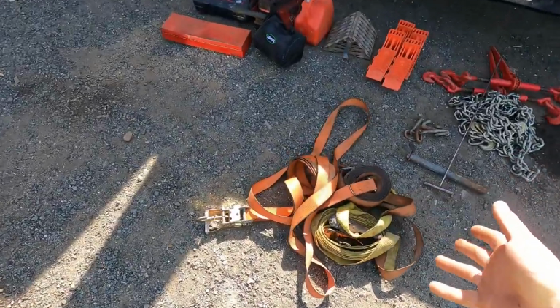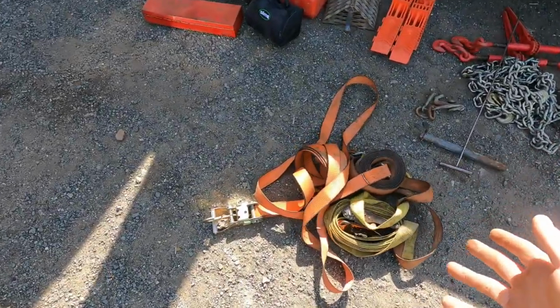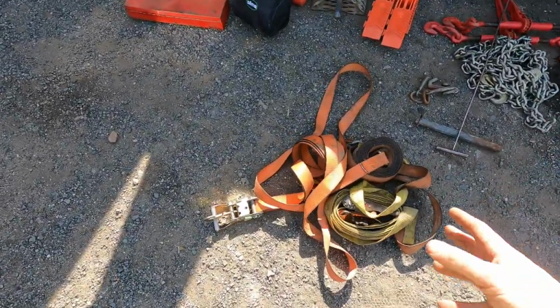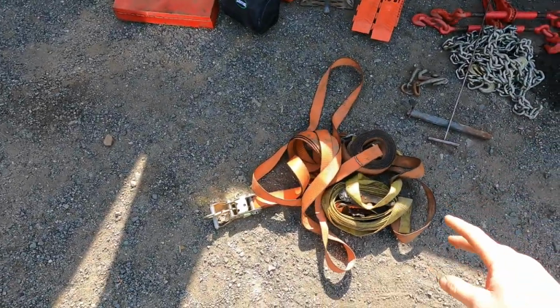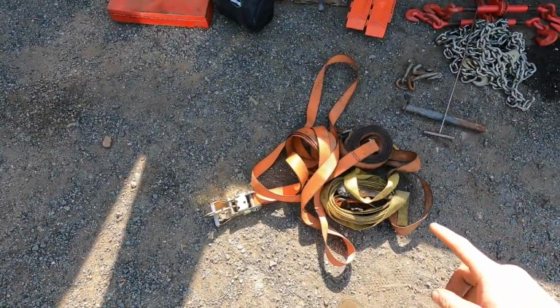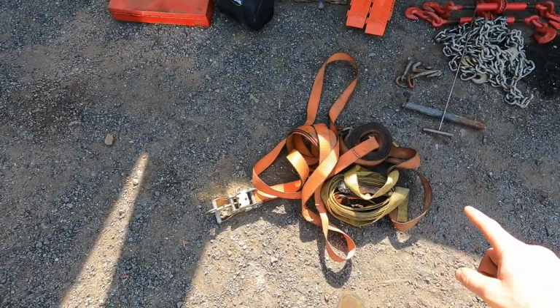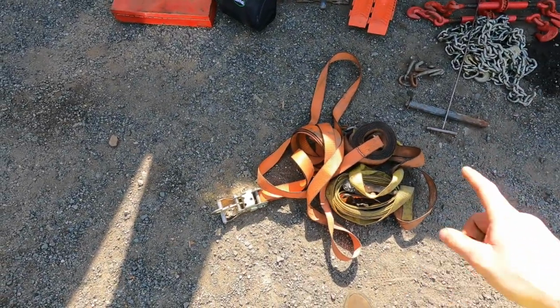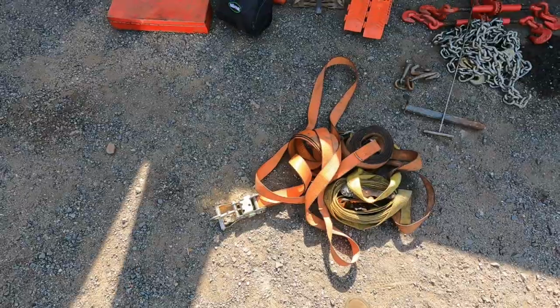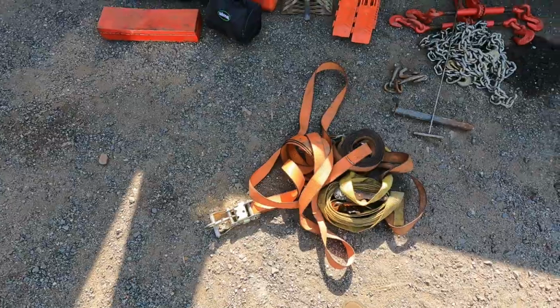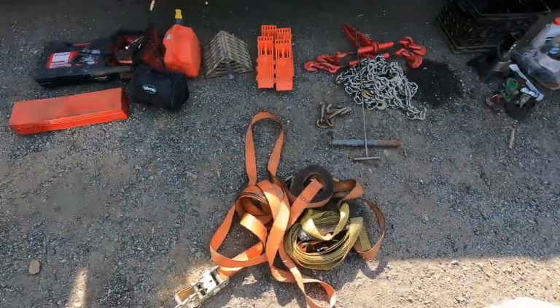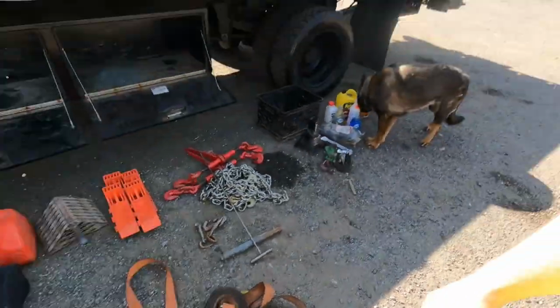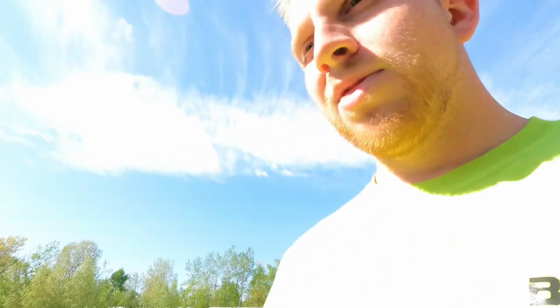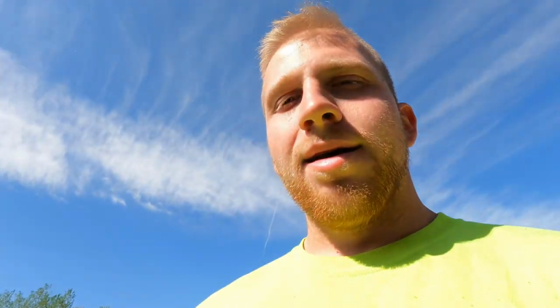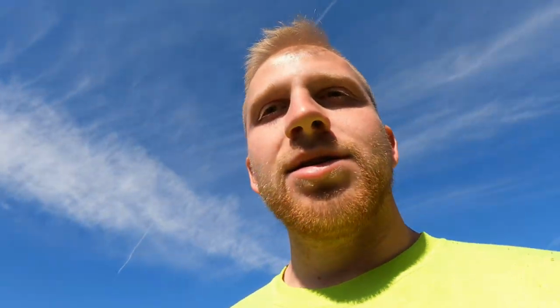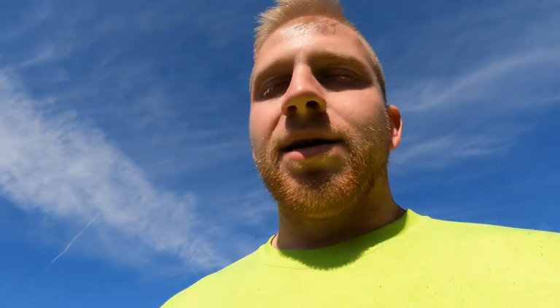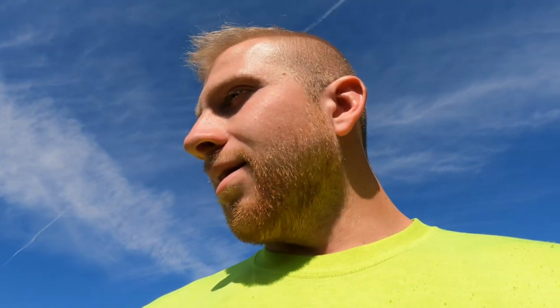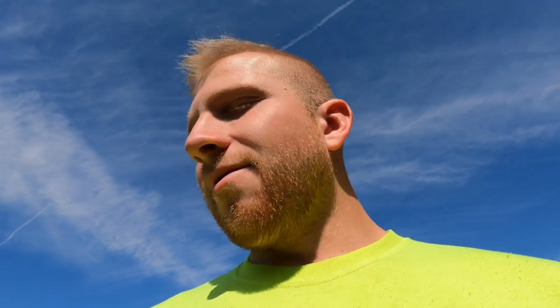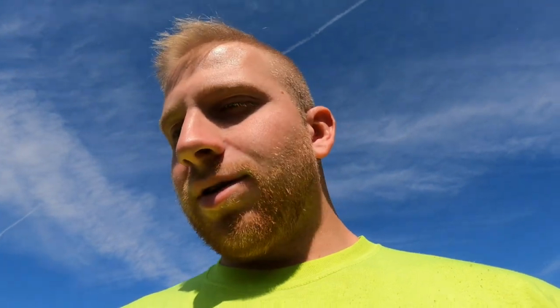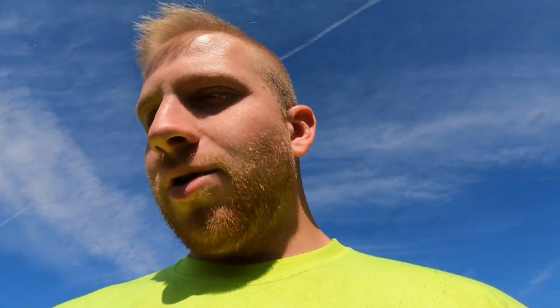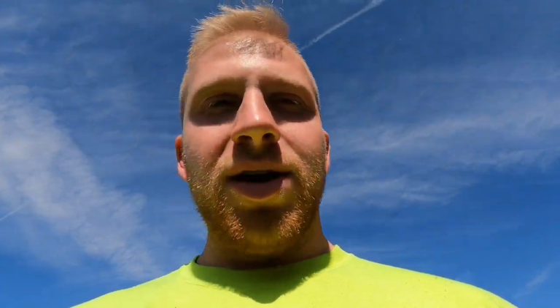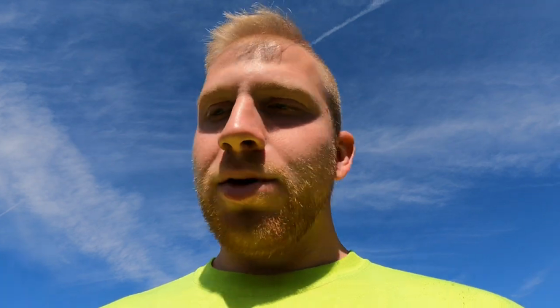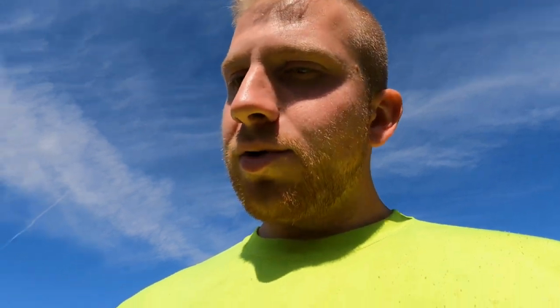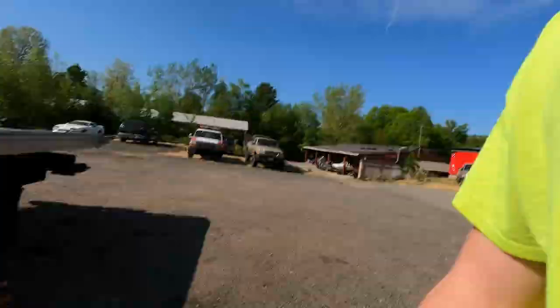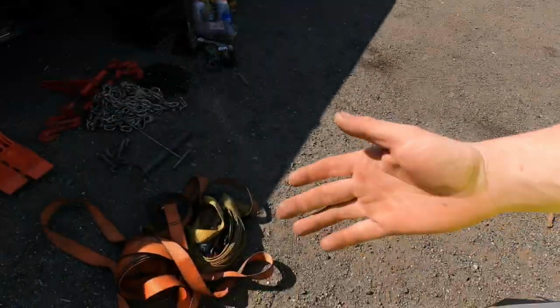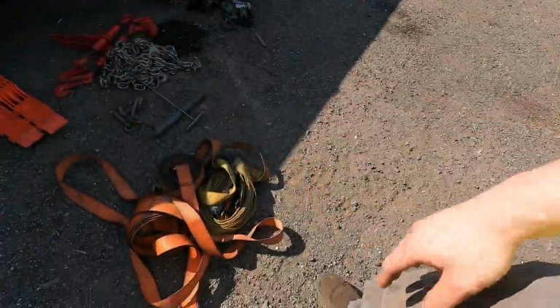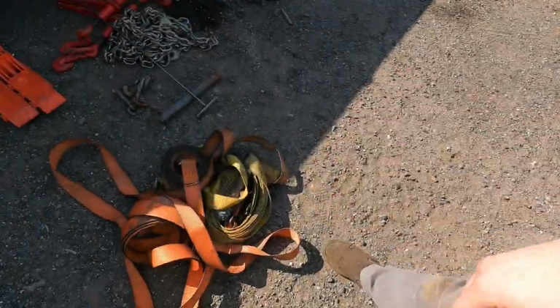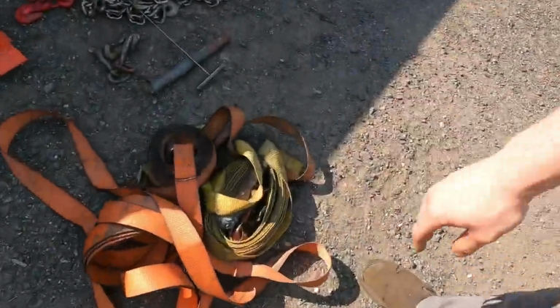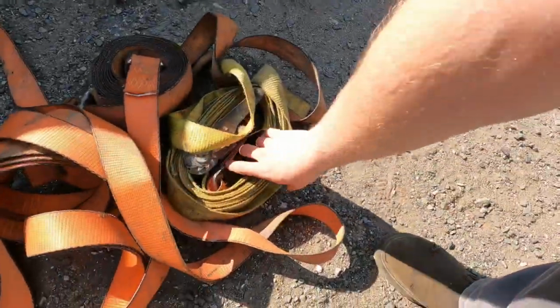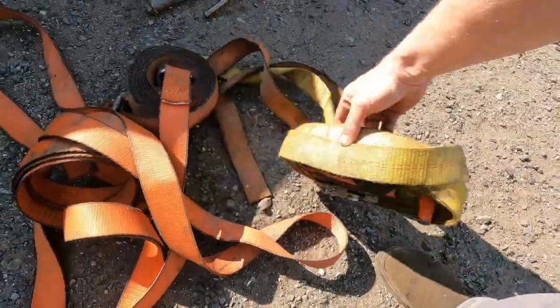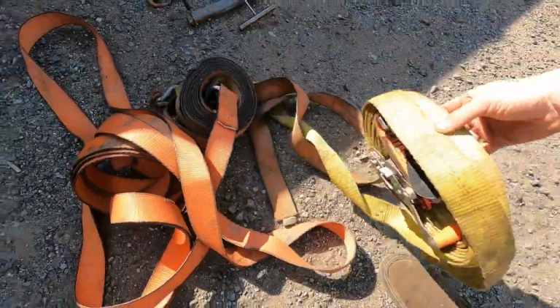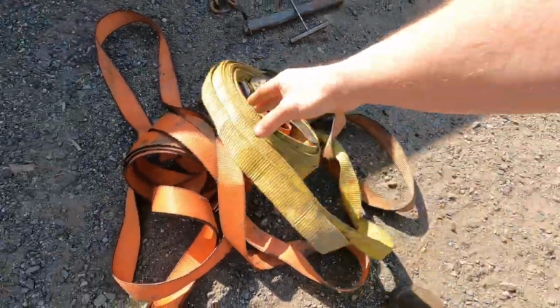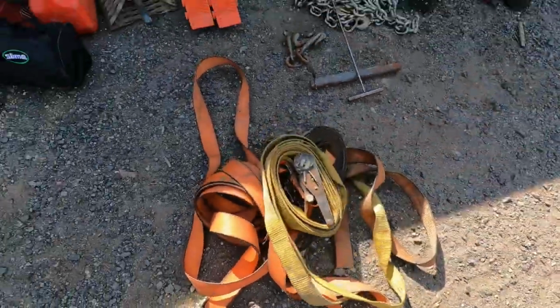Here are three 27-foot straps. Highly recommend longer straps — they just come in handy. You never know when you'll need them, and when you need them you will wish you had them. They don't take up a lot of space, so I just always got them on hand.